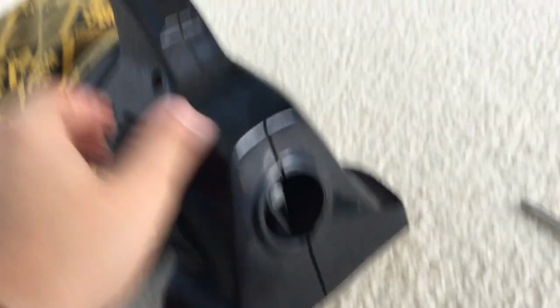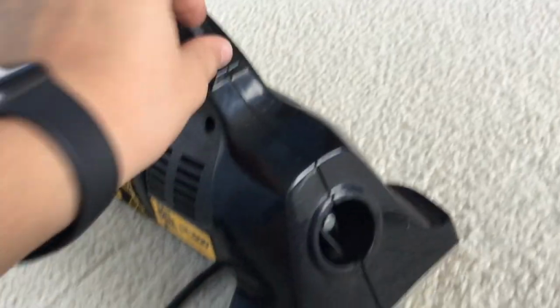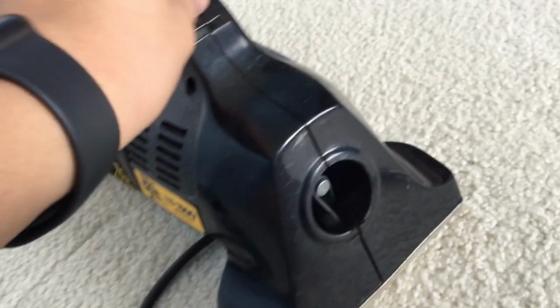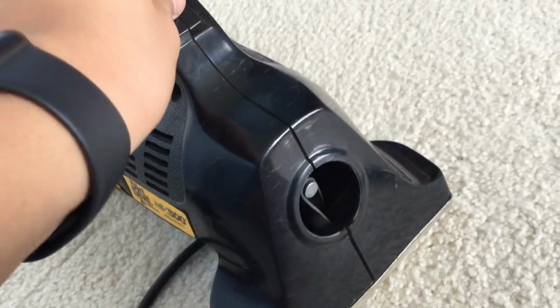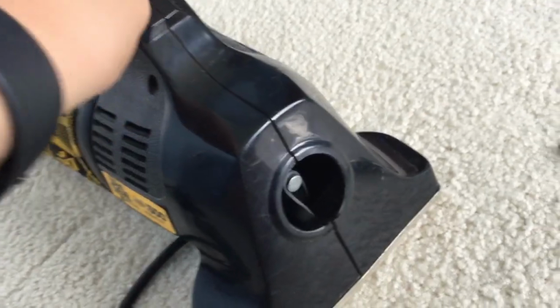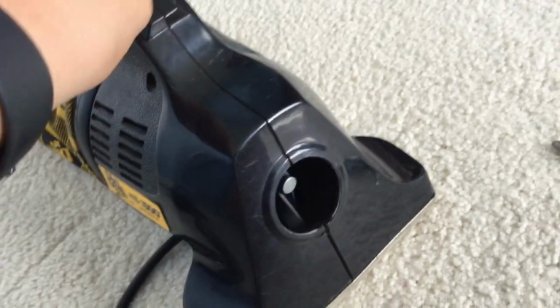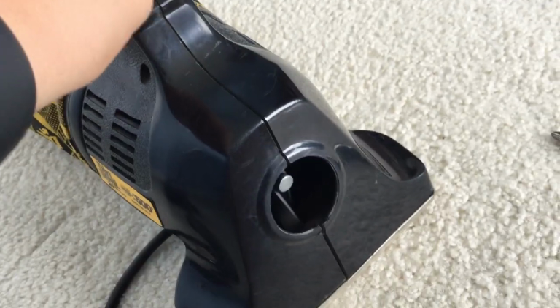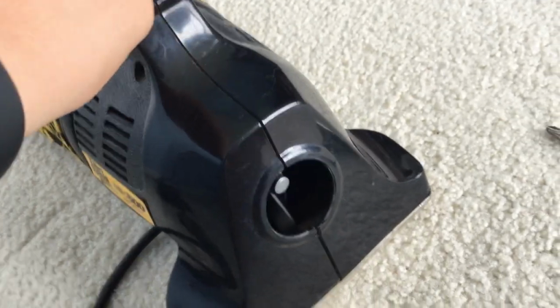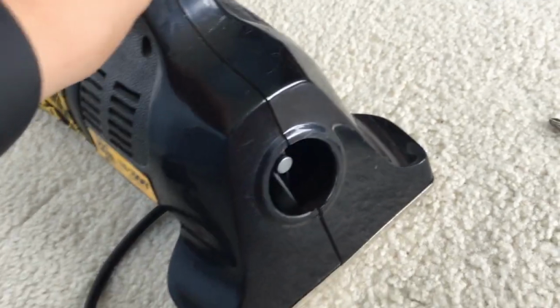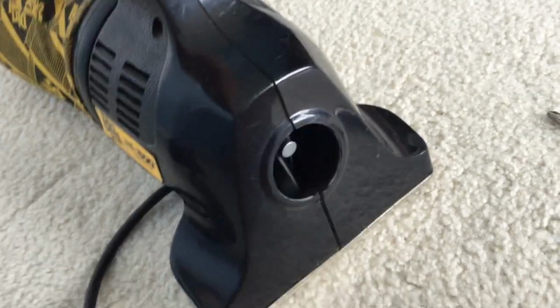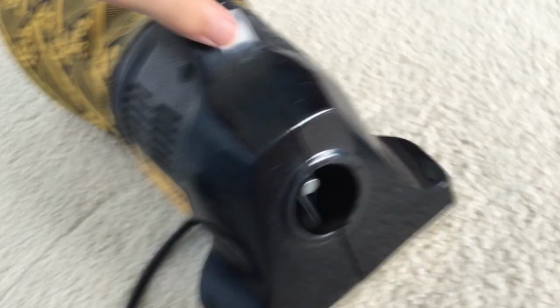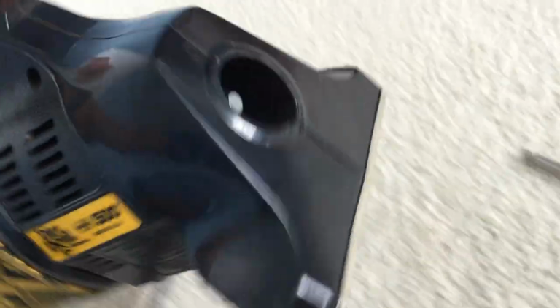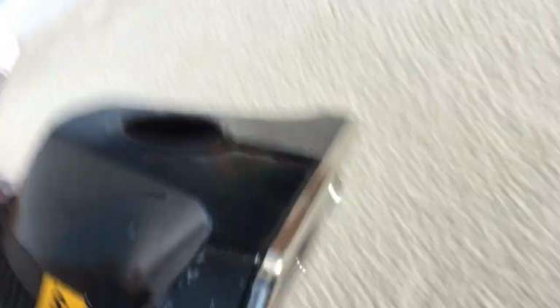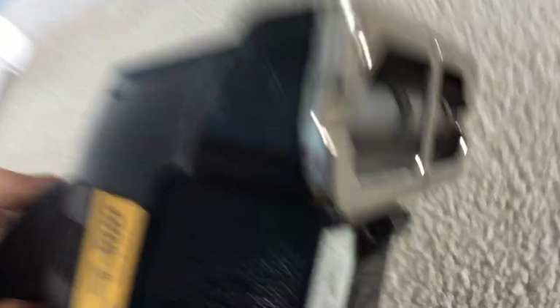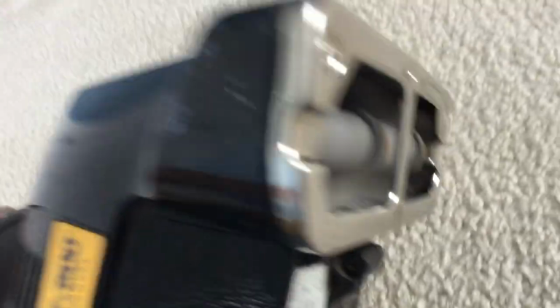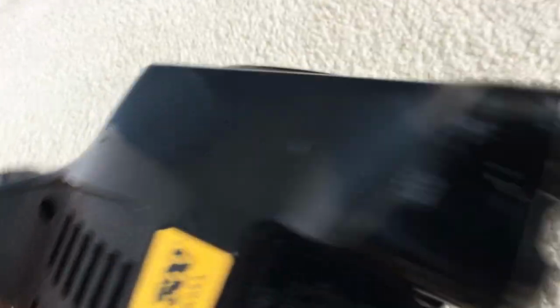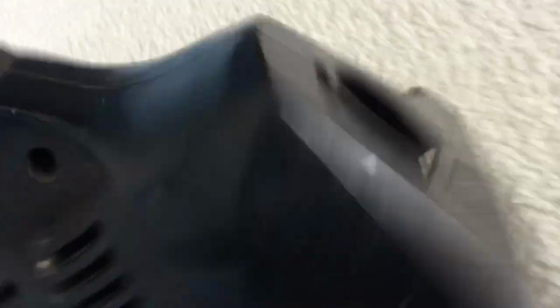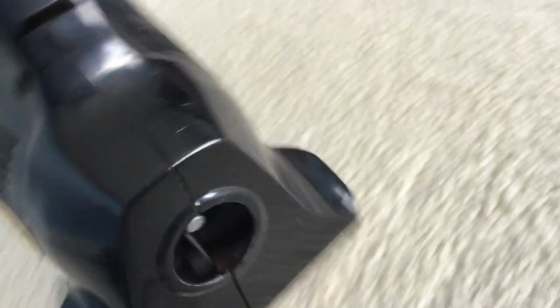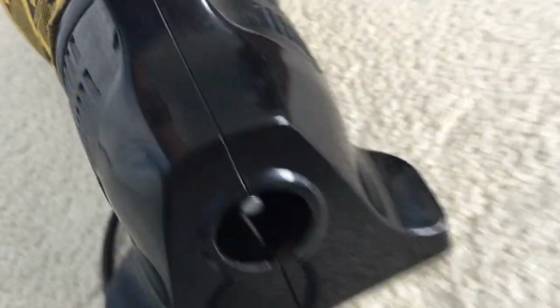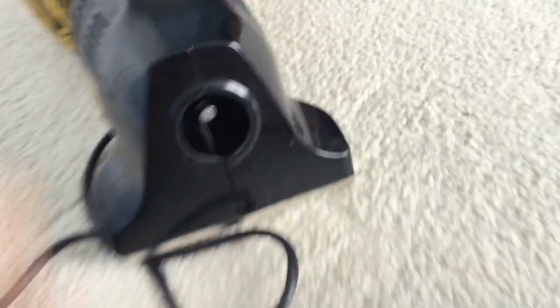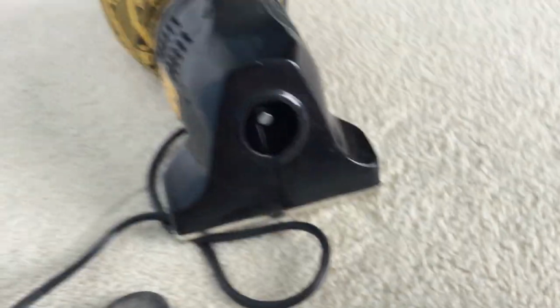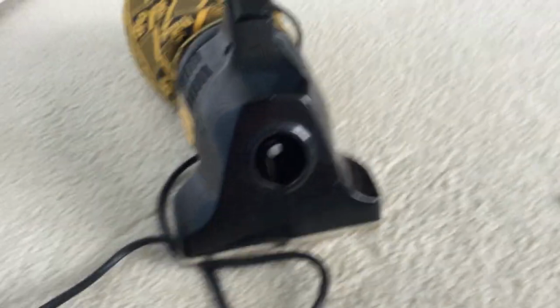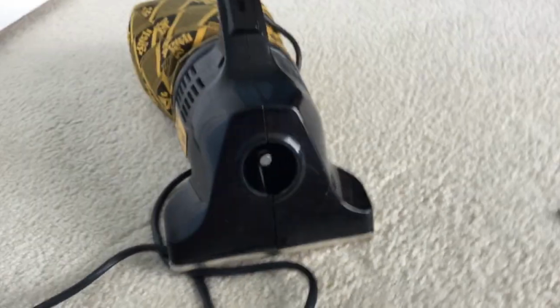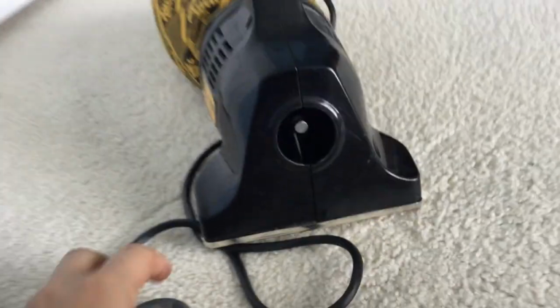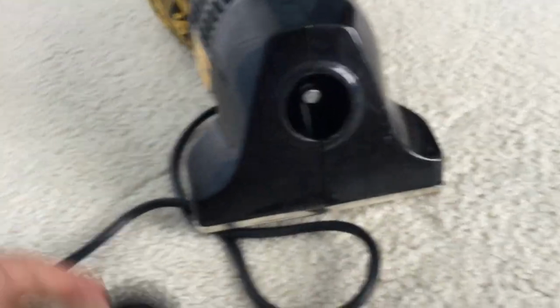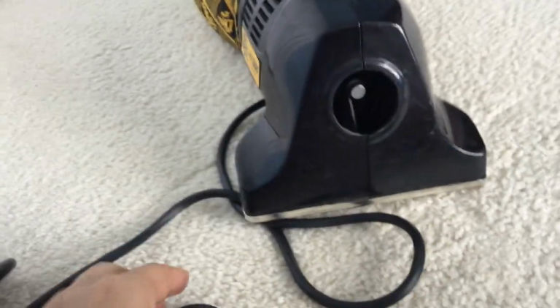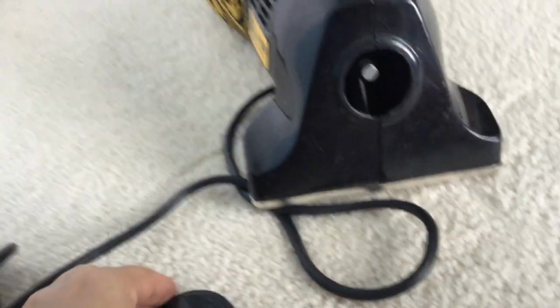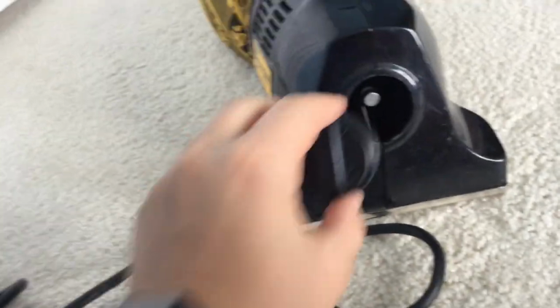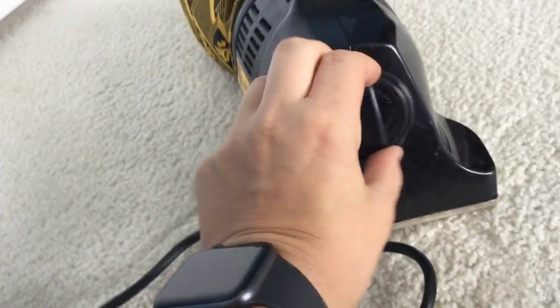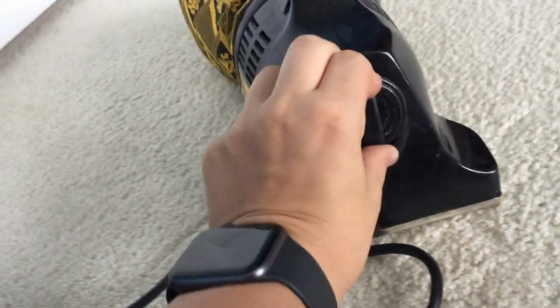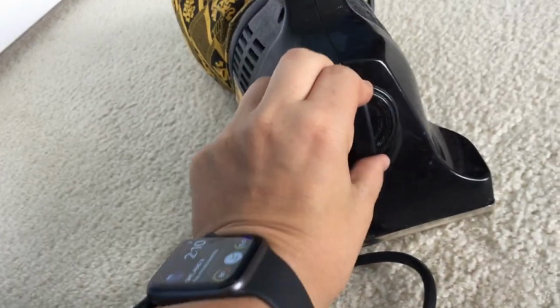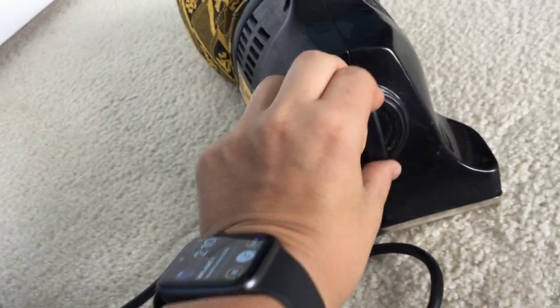Now we're going to turn it on. And you've changed the belt on your Dirt Double DD520. It is that easy.